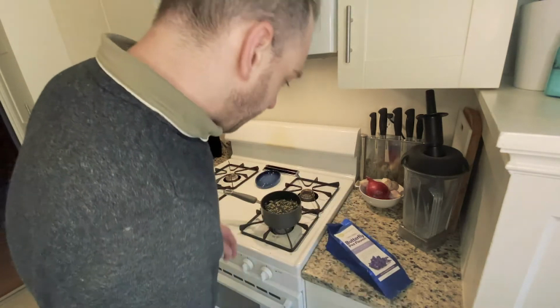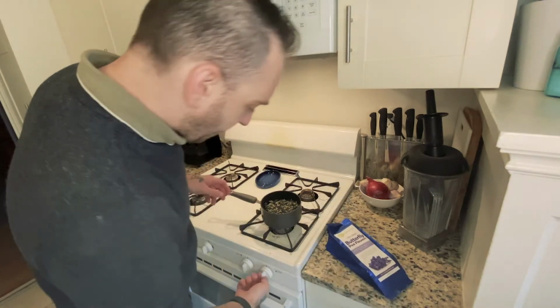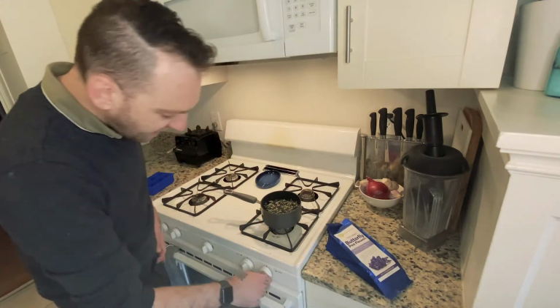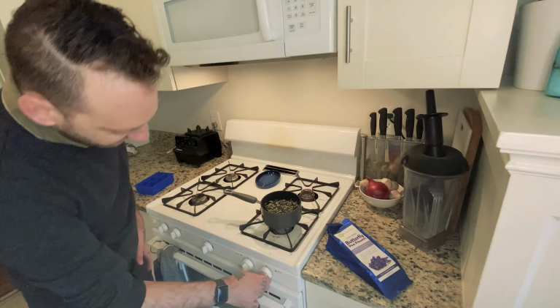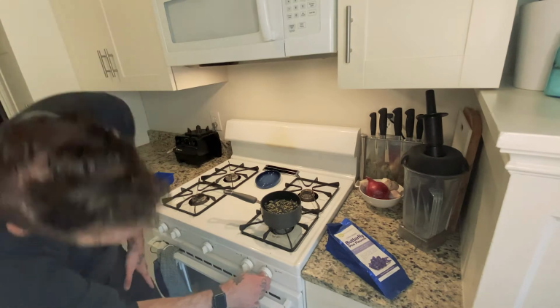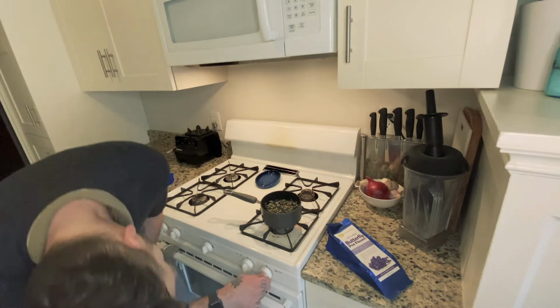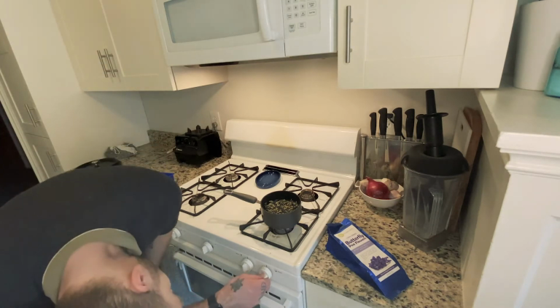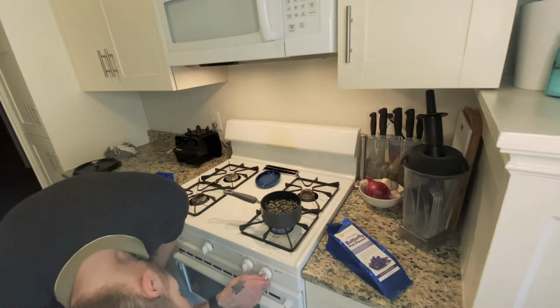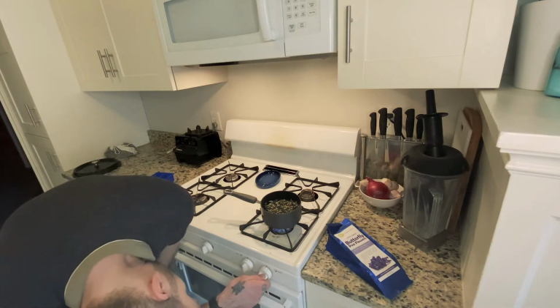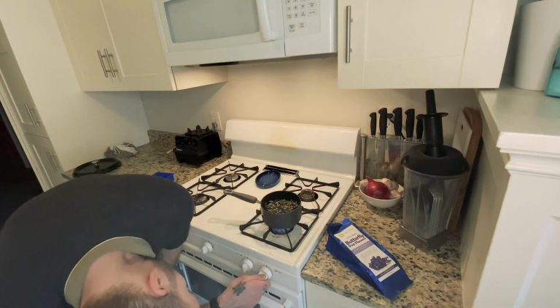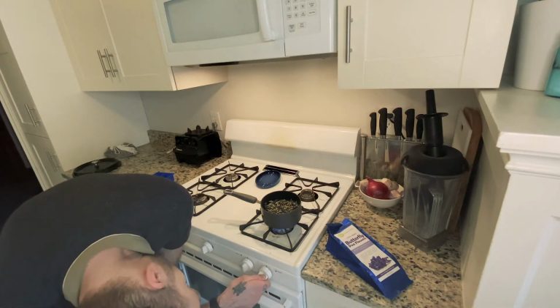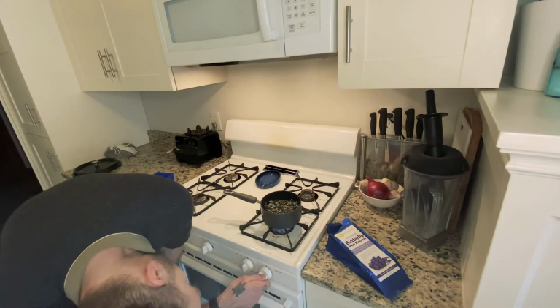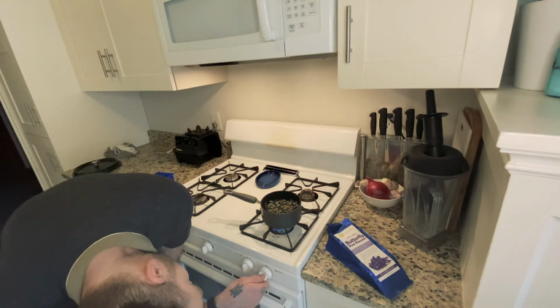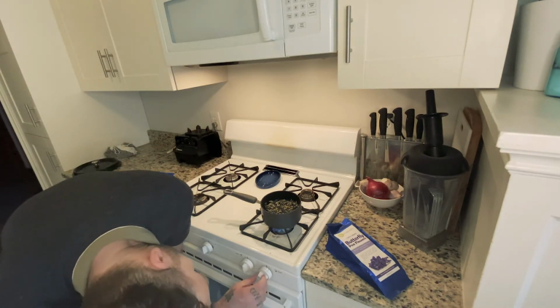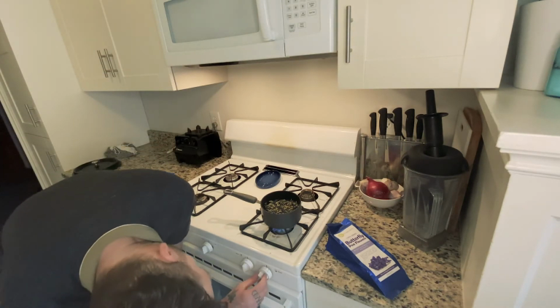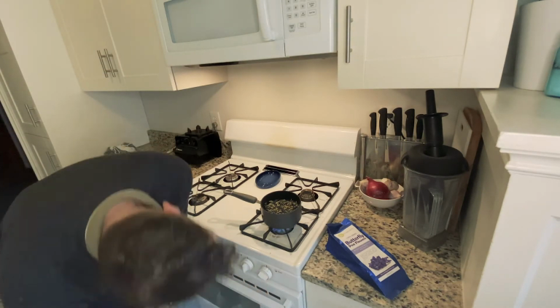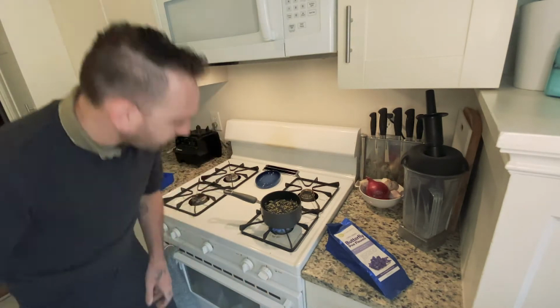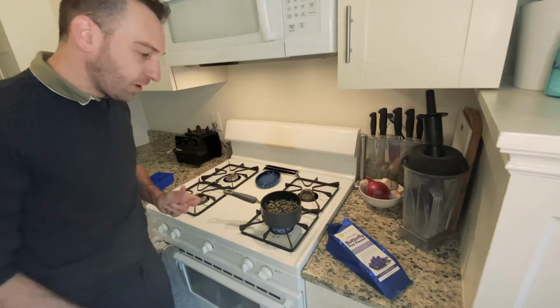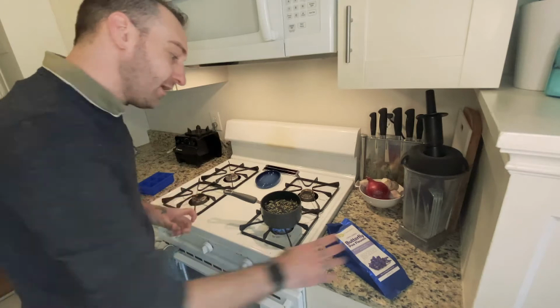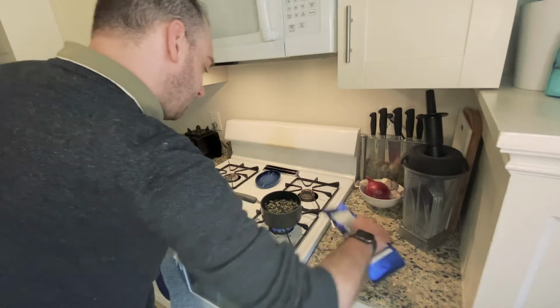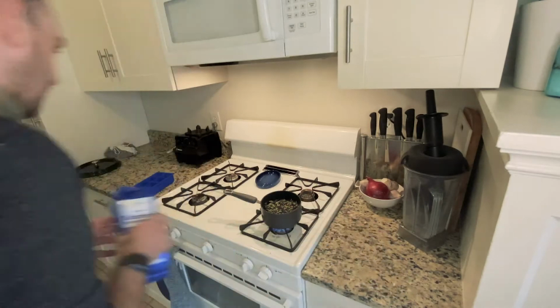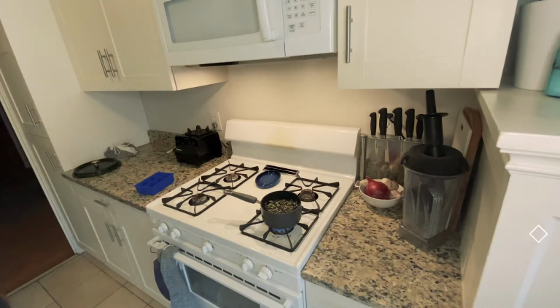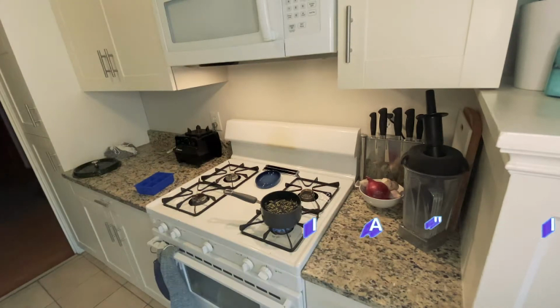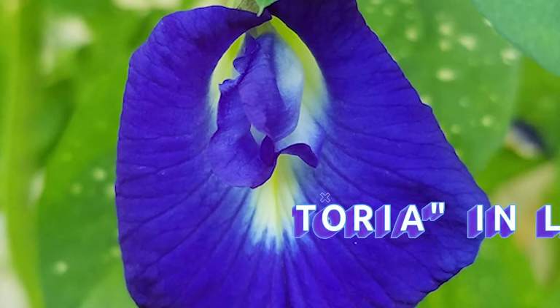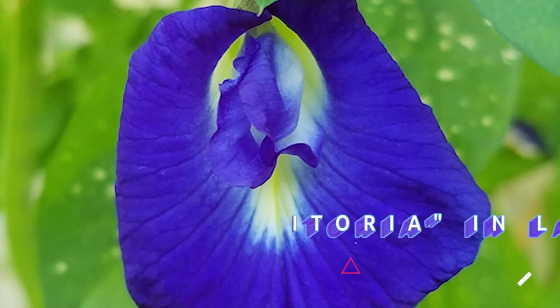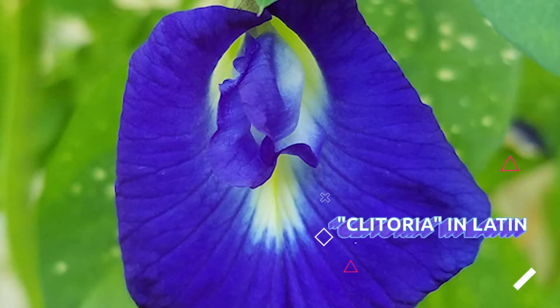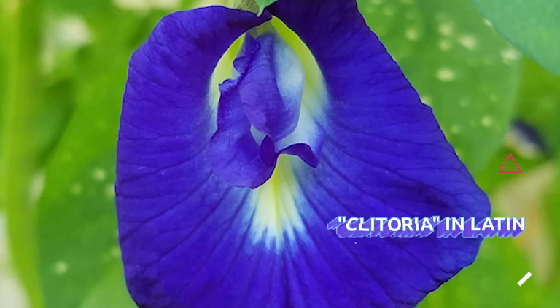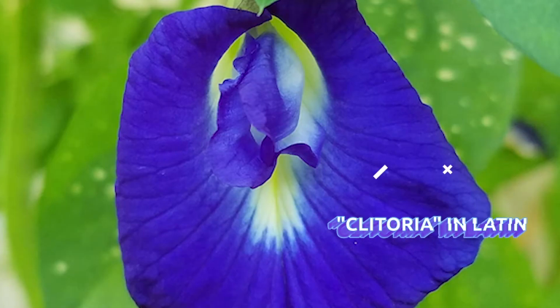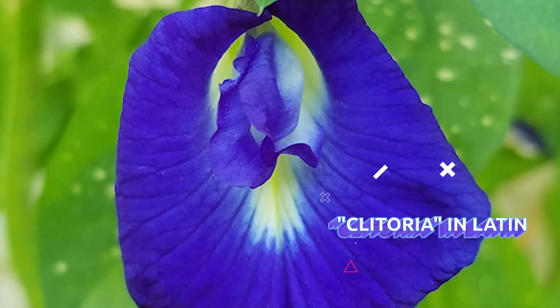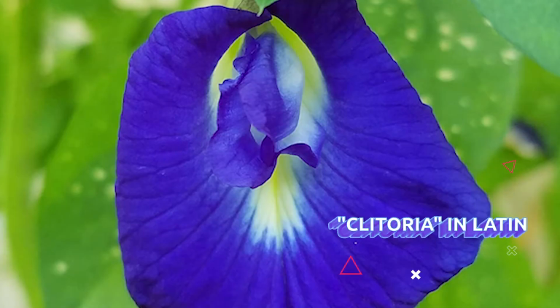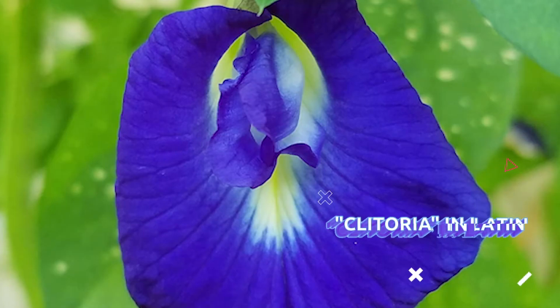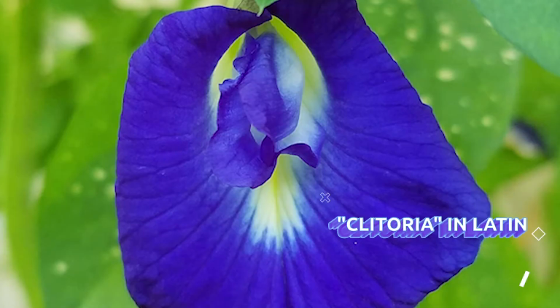Butterfly pea flower has a Latin name called clitoria because it resembles a certain part of female anatomy.